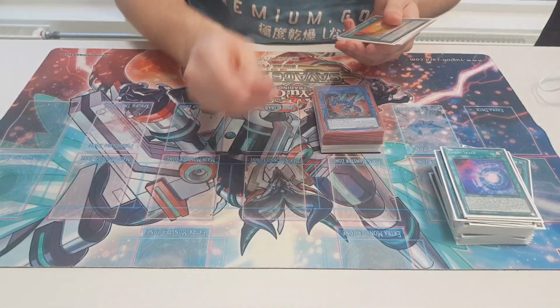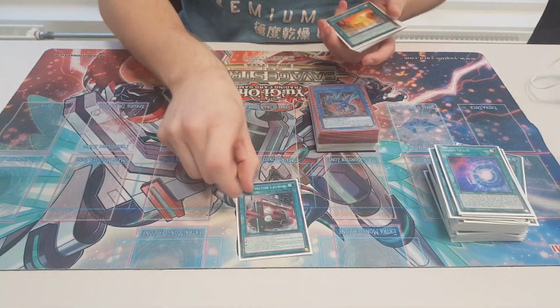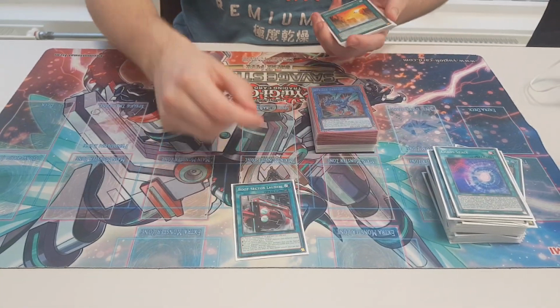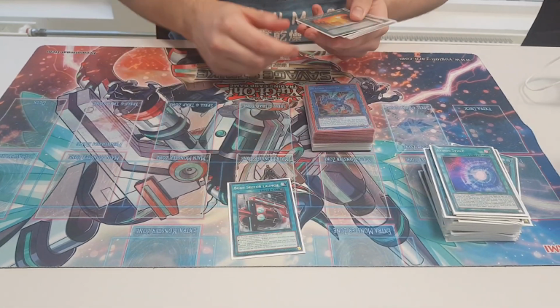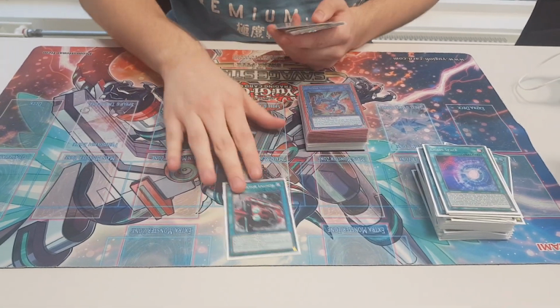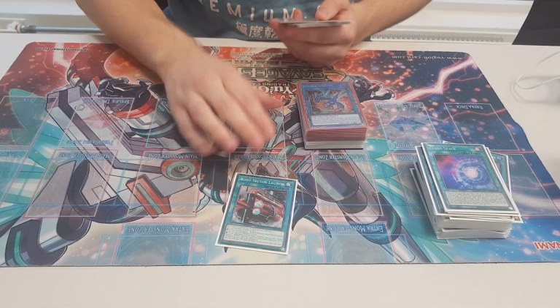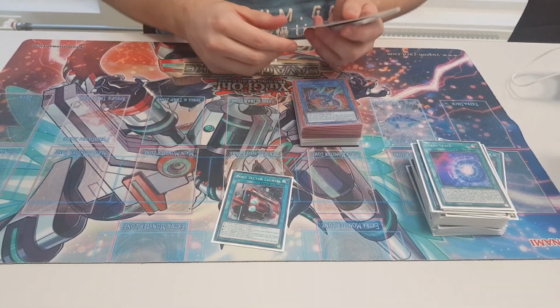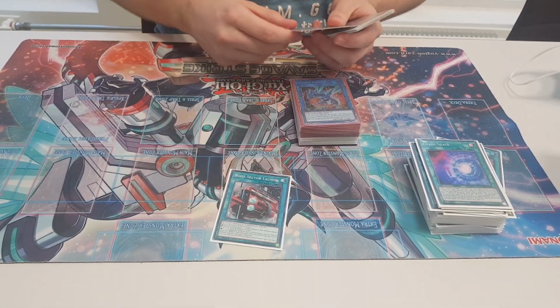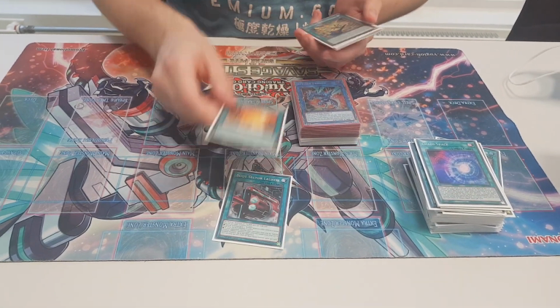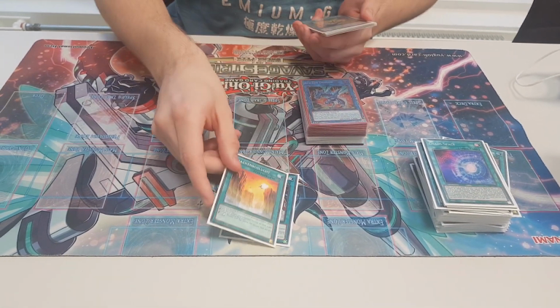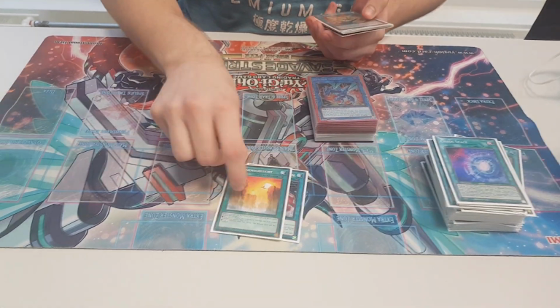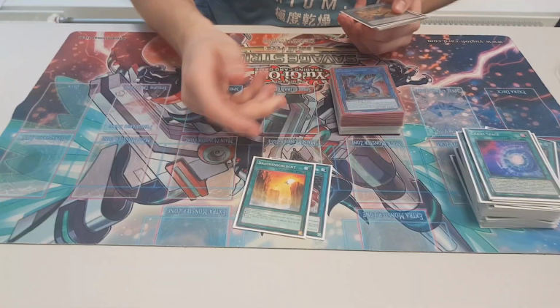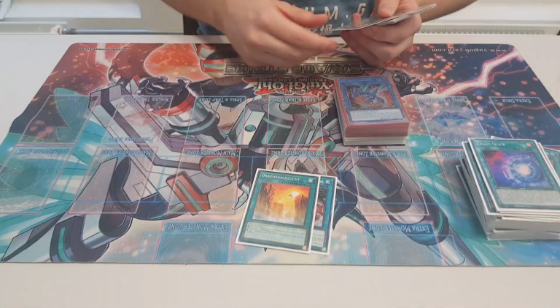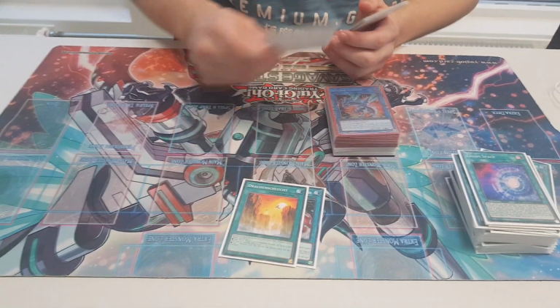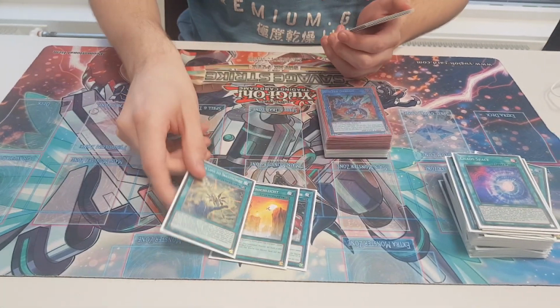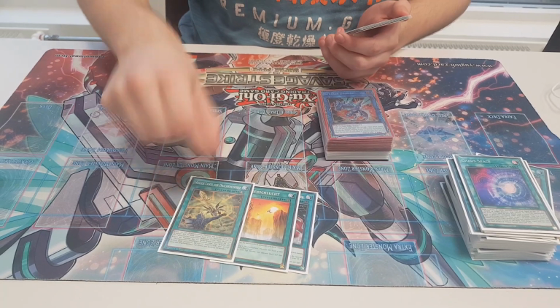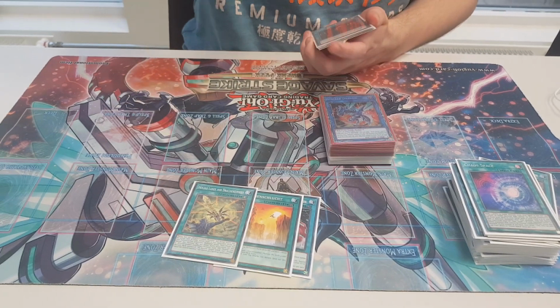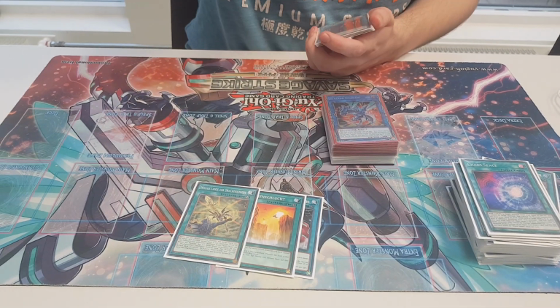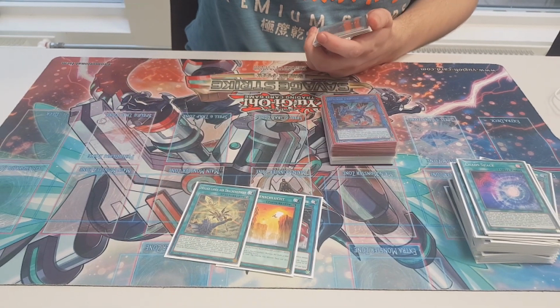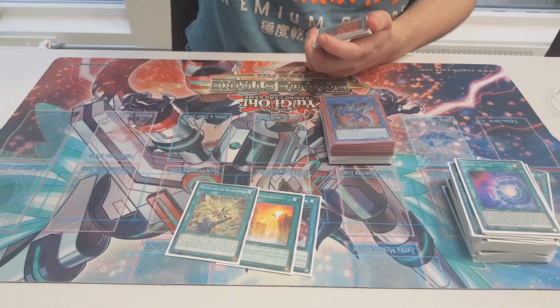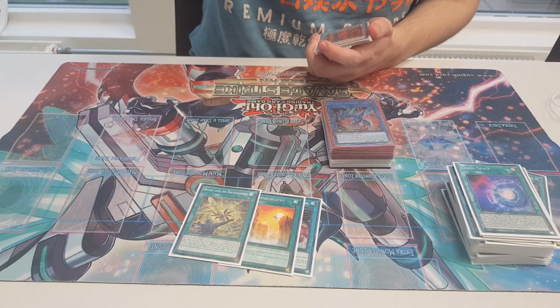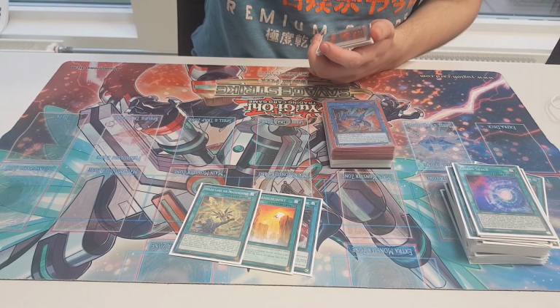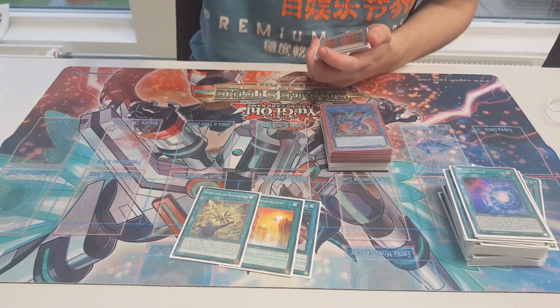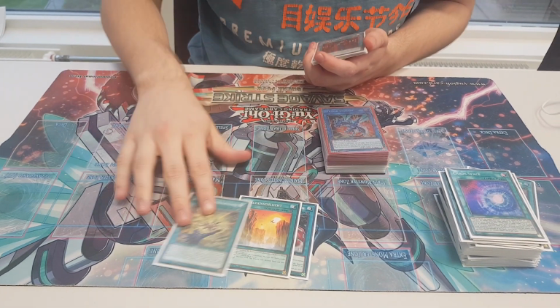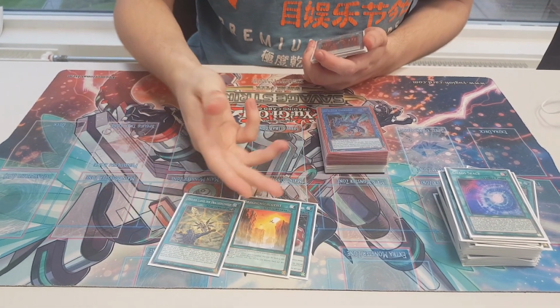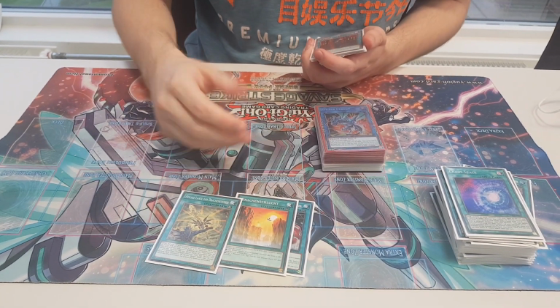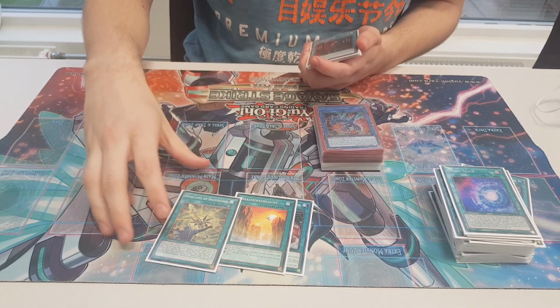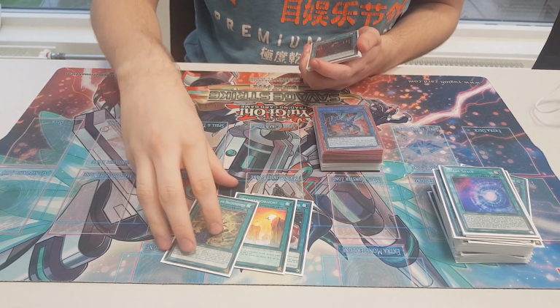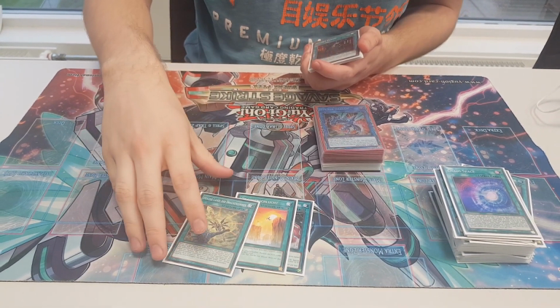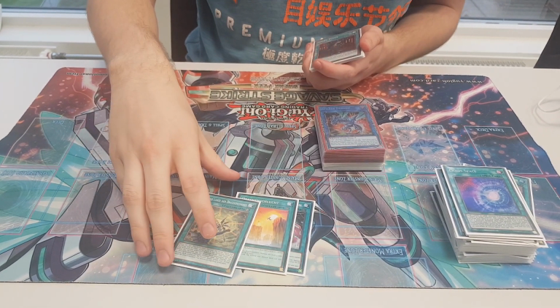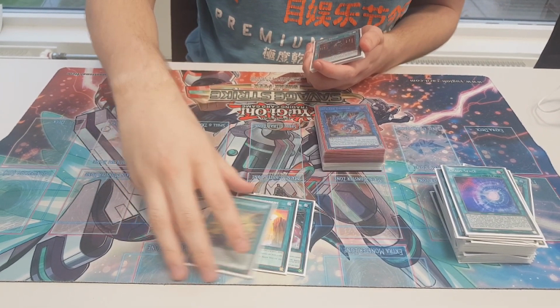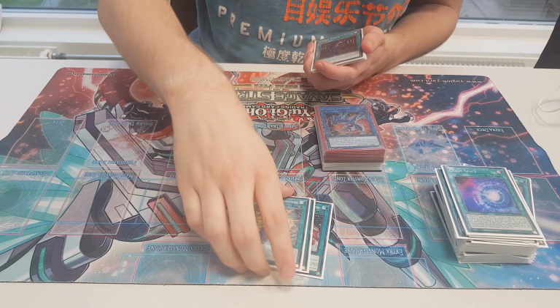One Bootstack to launch, to search Striker Dragon. One Dragon Ravine, one Lance — so even if you draw a Lance you can still use Romulus's effect to search this.